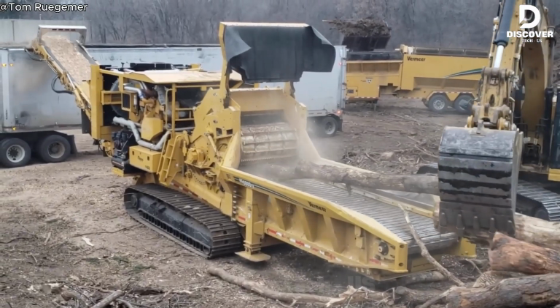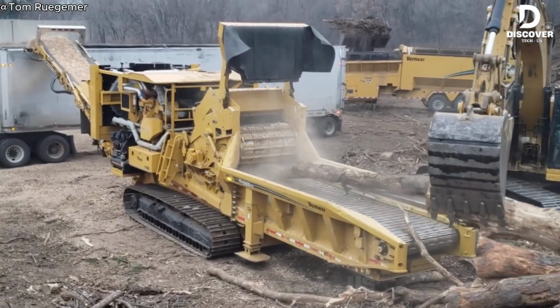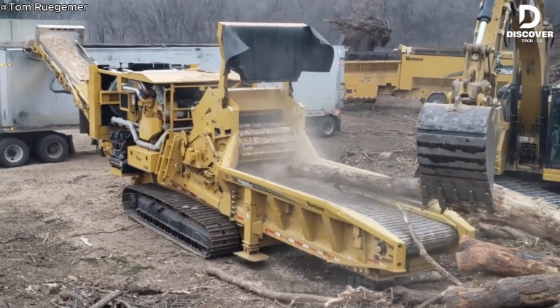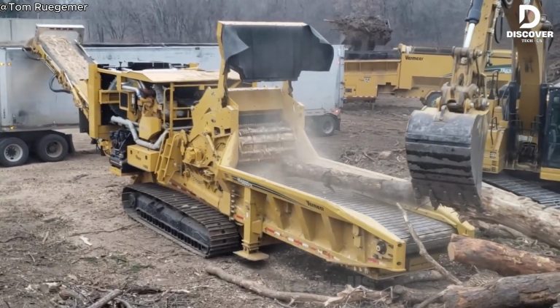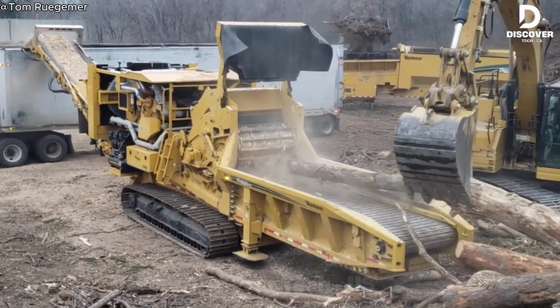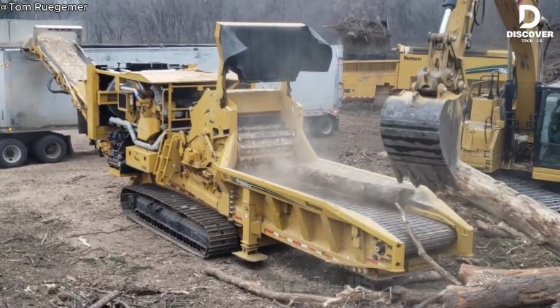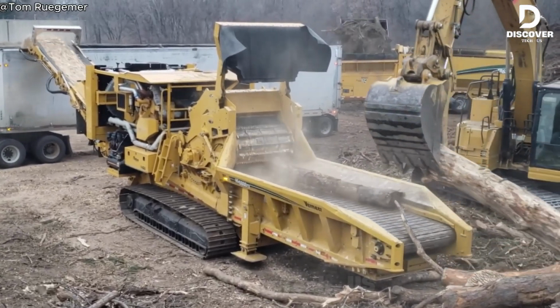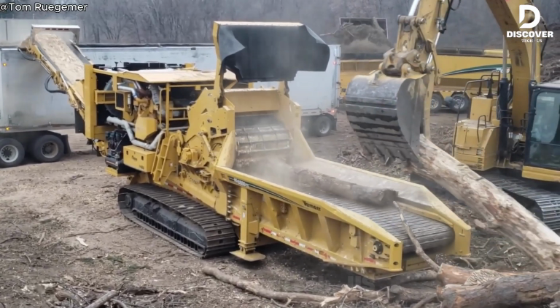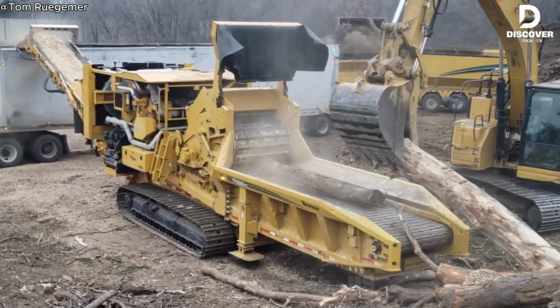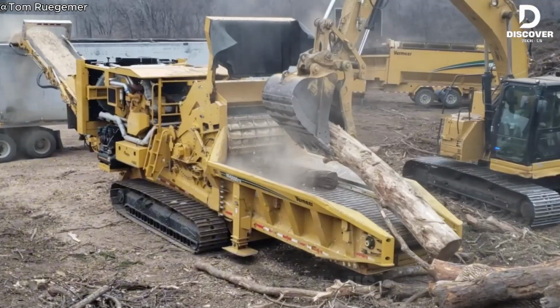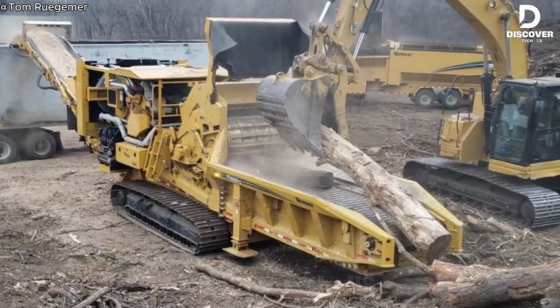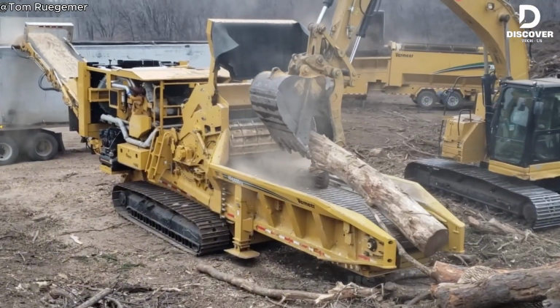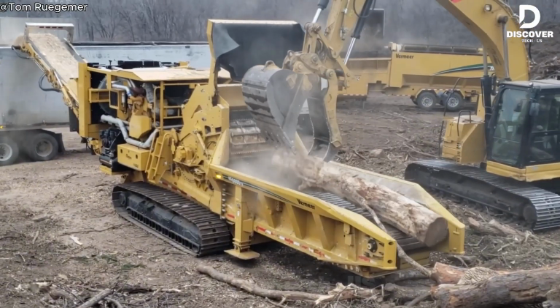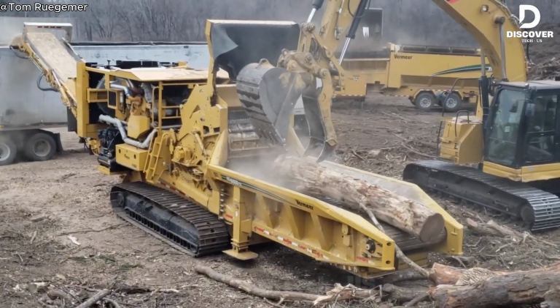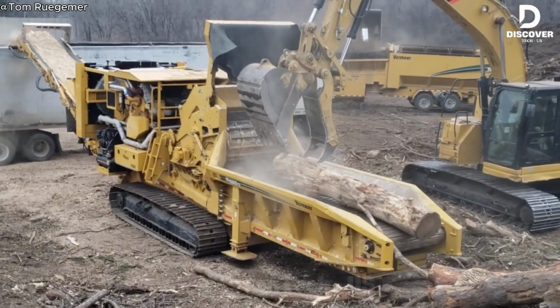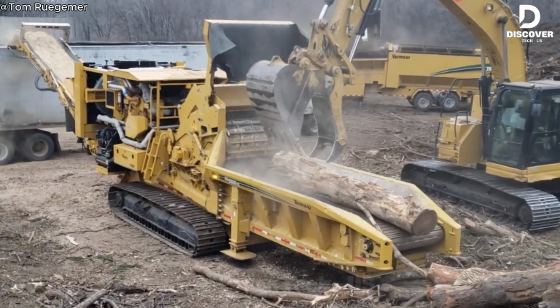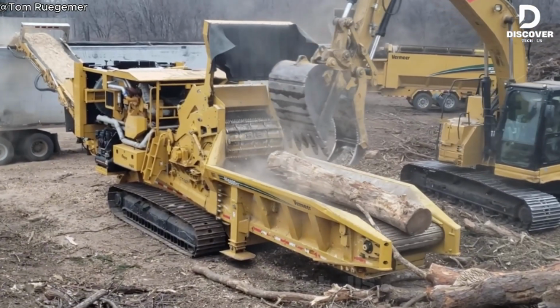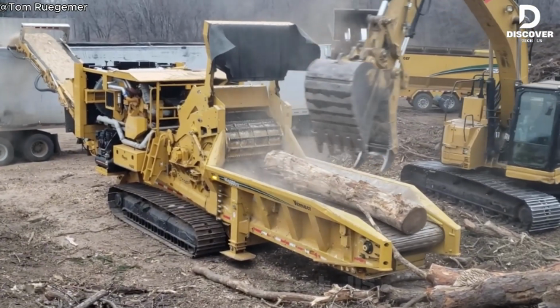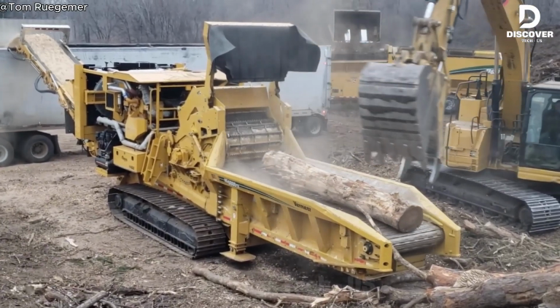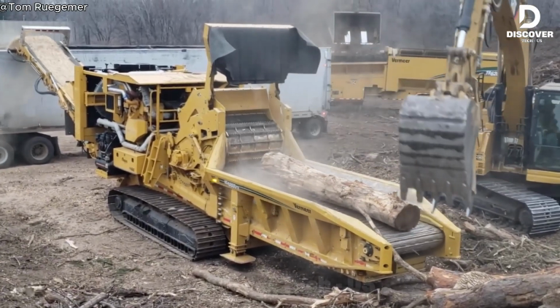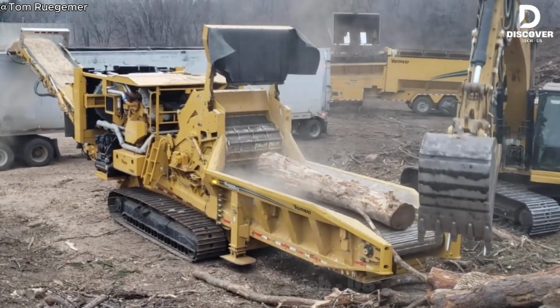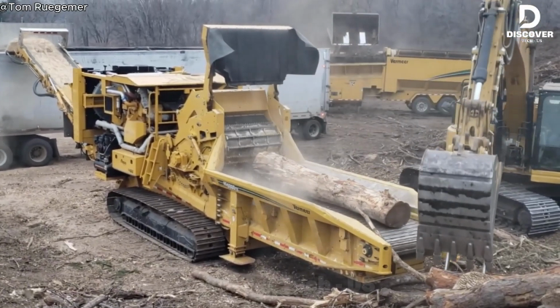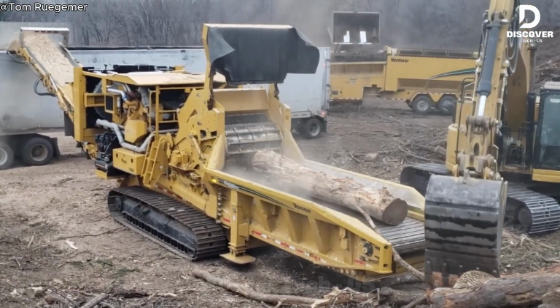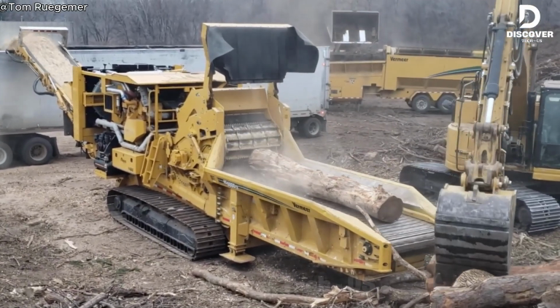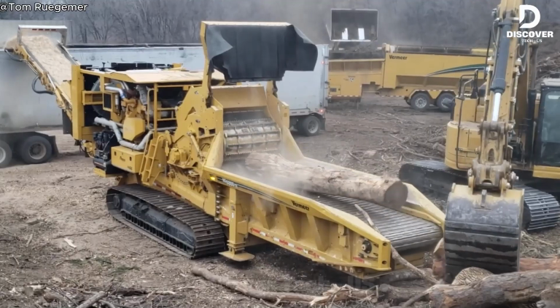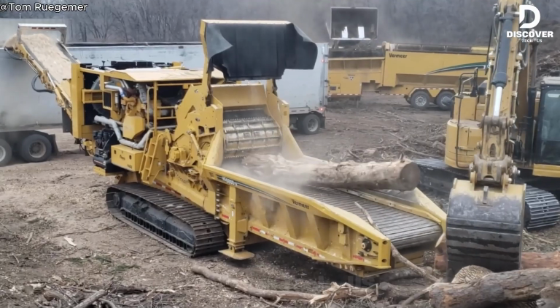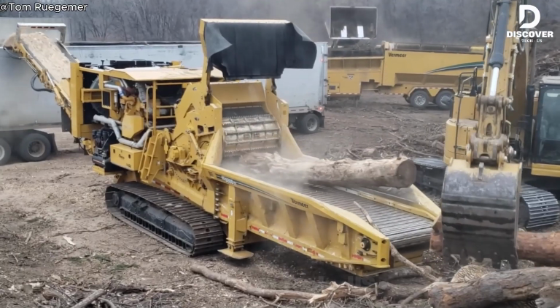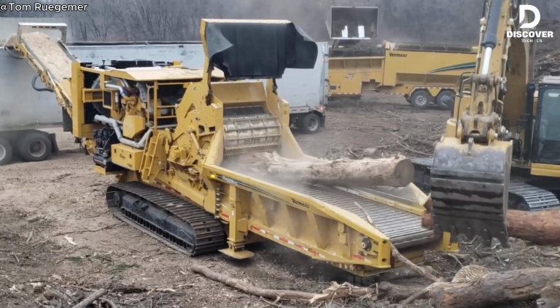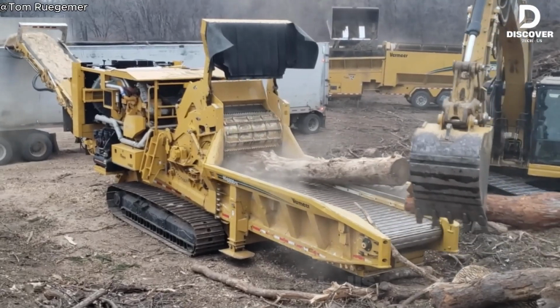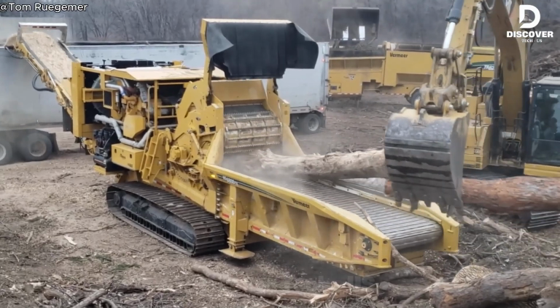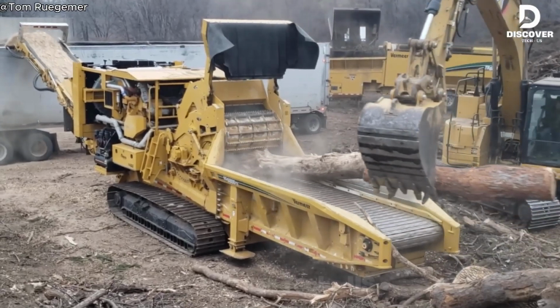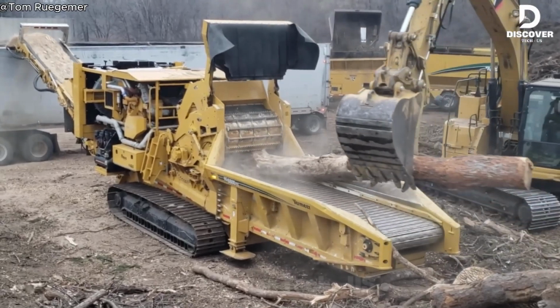A high-speed splitter helps you work faster while keeping every cut consistent. It's easy to use, very efficient, and perfect for professionals who need reliable results without wasting time.